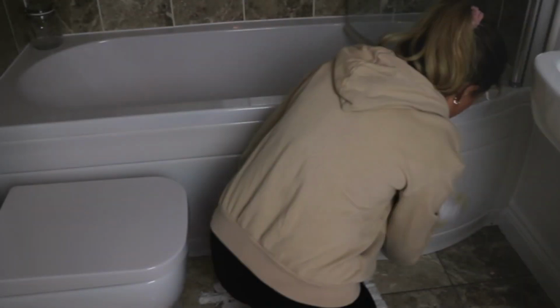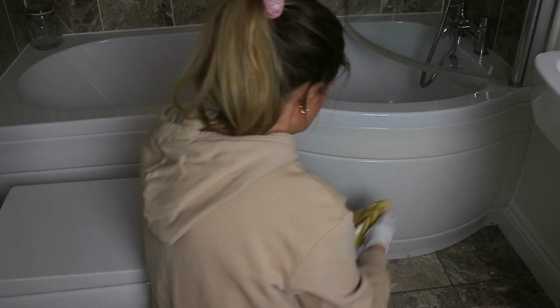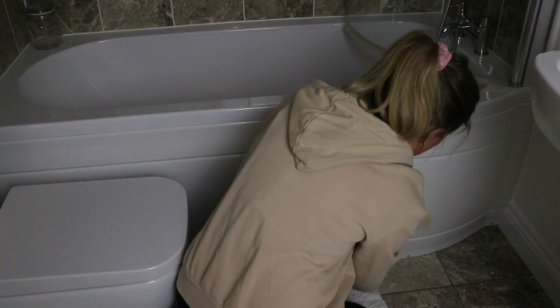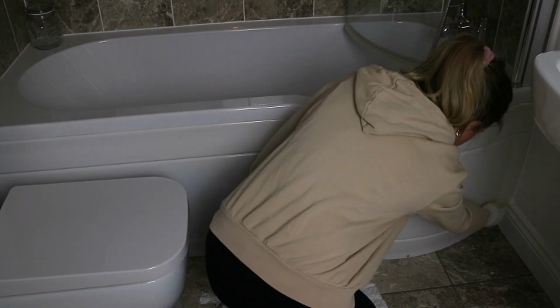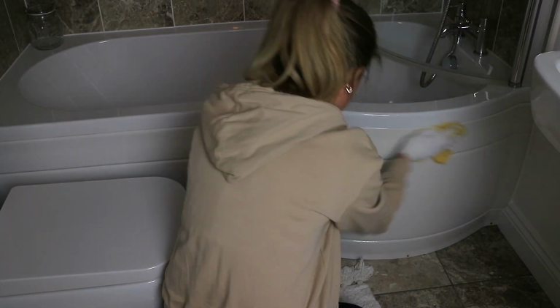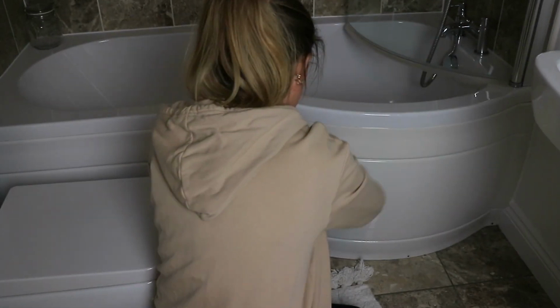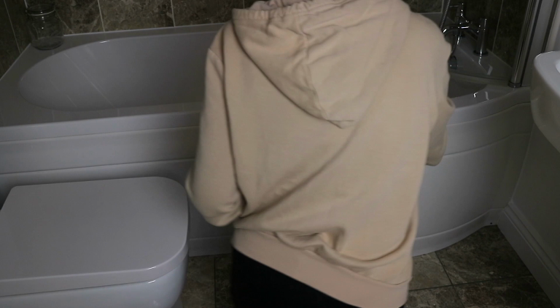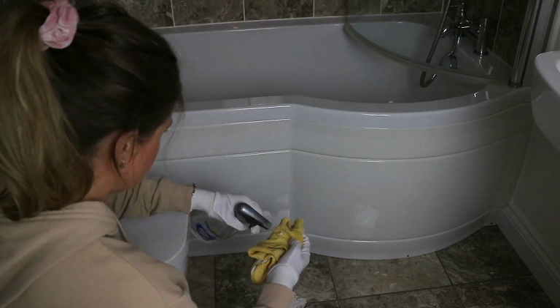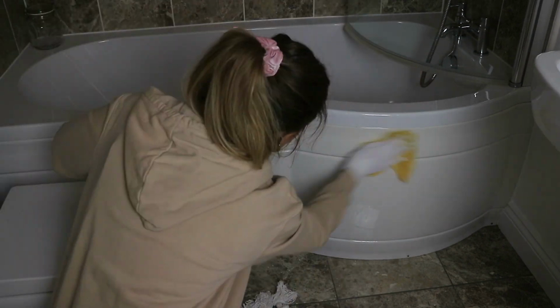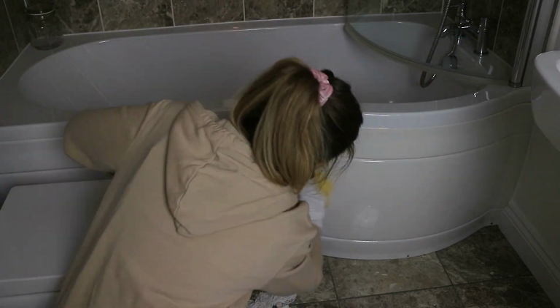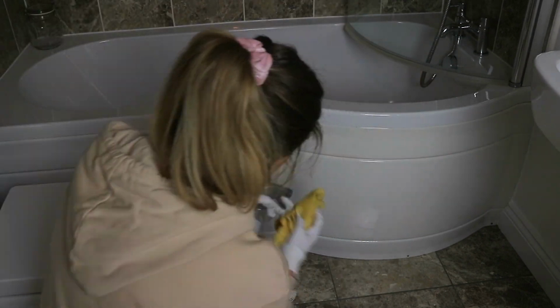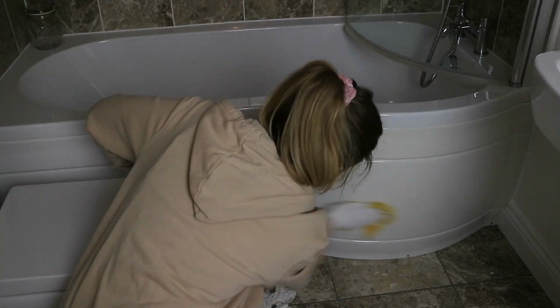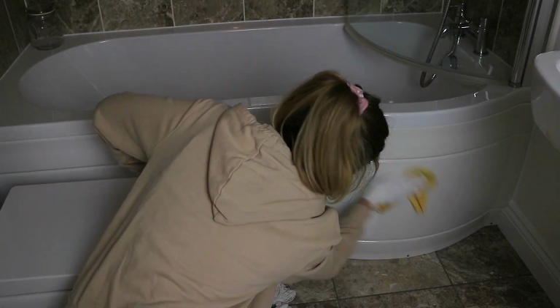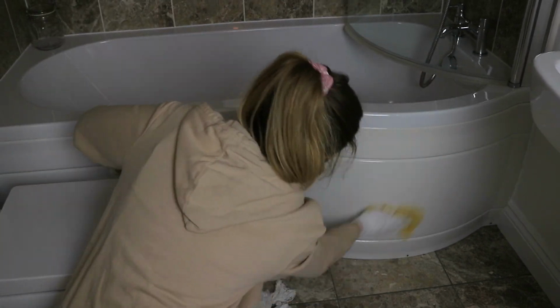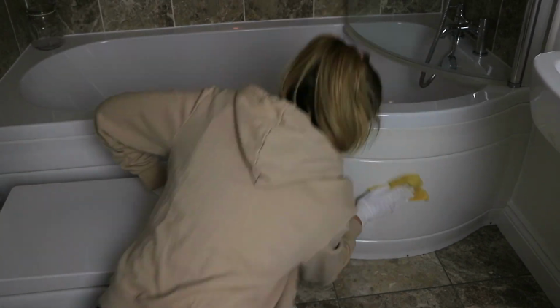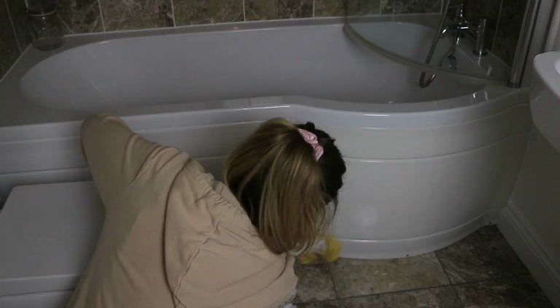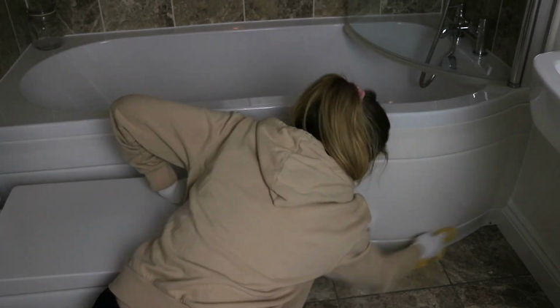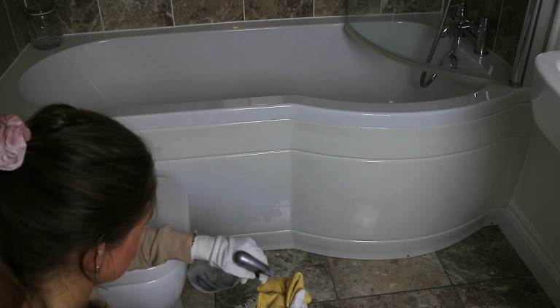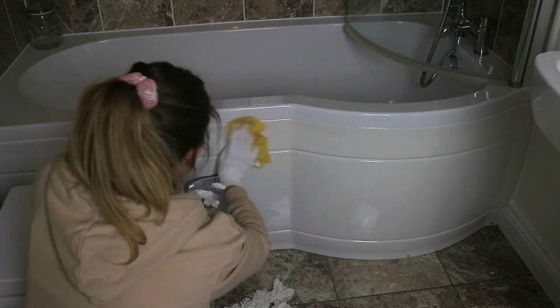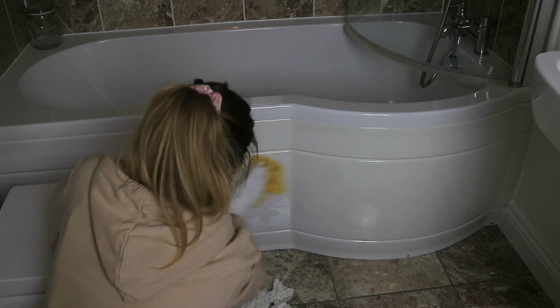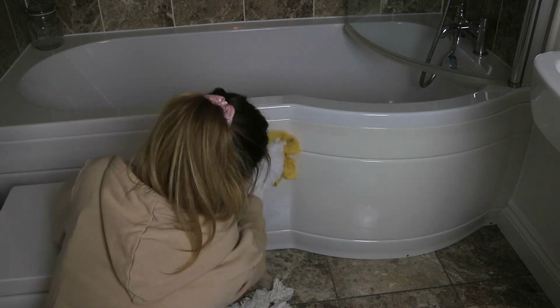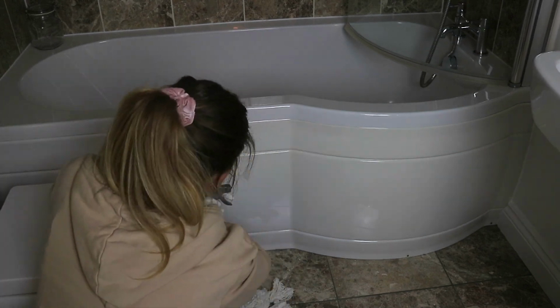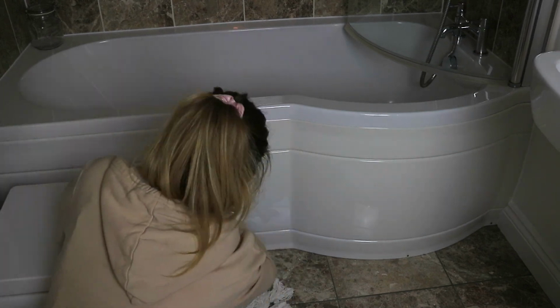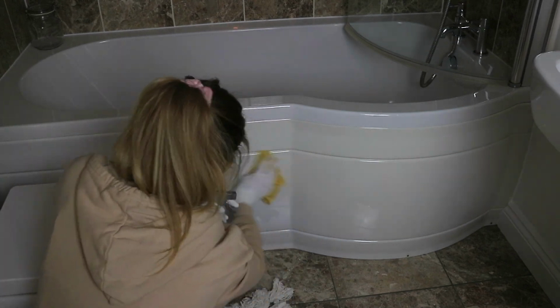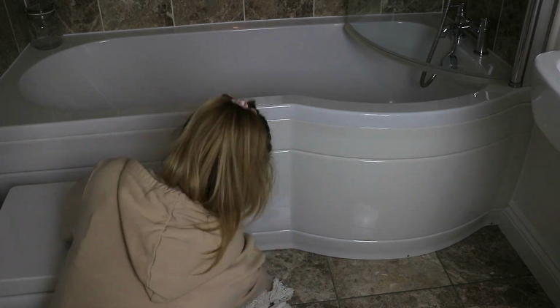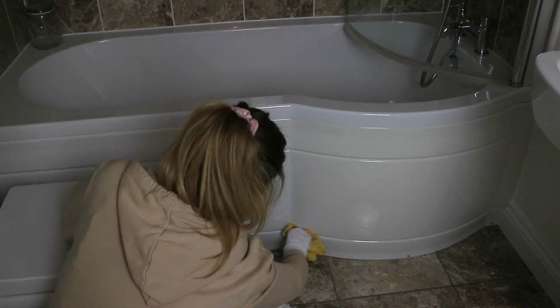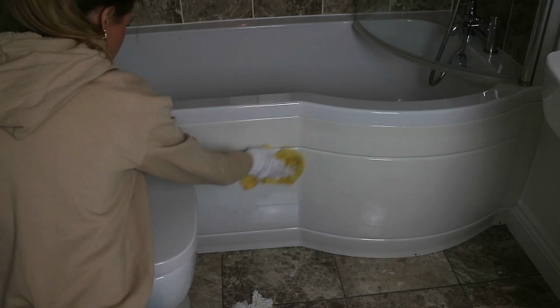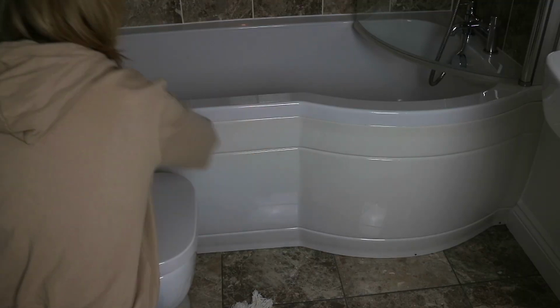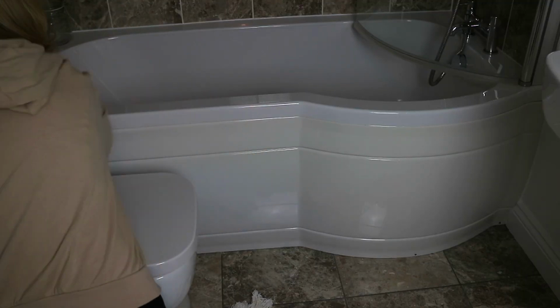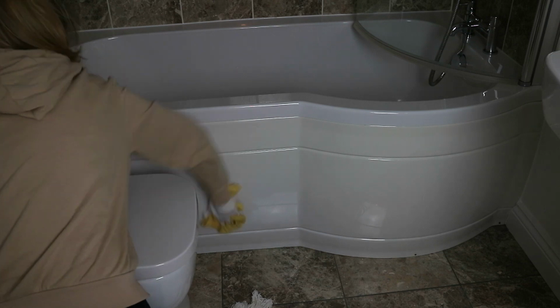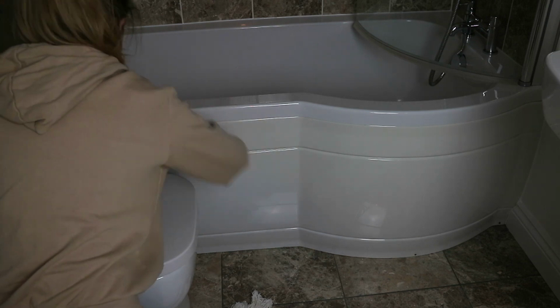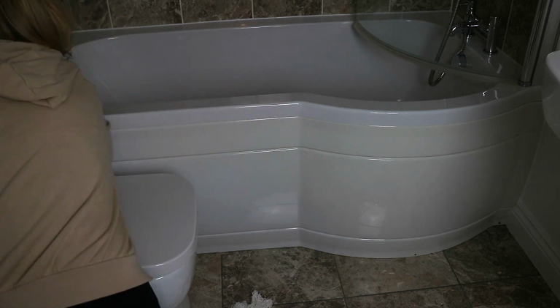Because I am giving the bath a thorough deep clean, I went ahead and wiped down the outside part of the tub to finish, and then I just took the hoover and cleaned up around all the edges of this area.